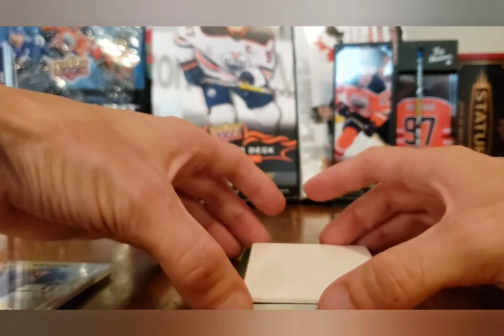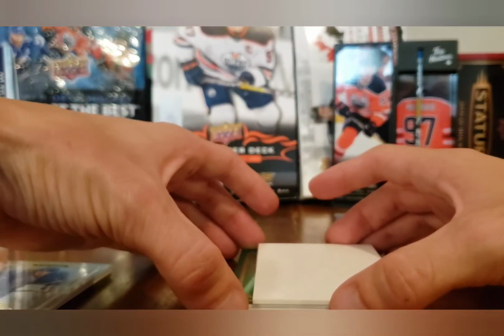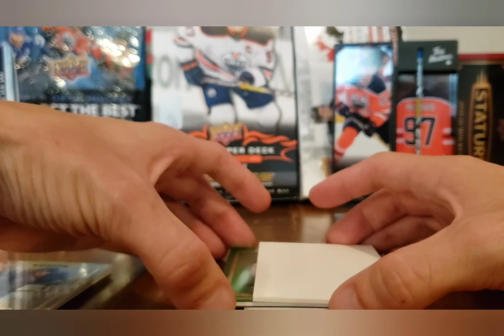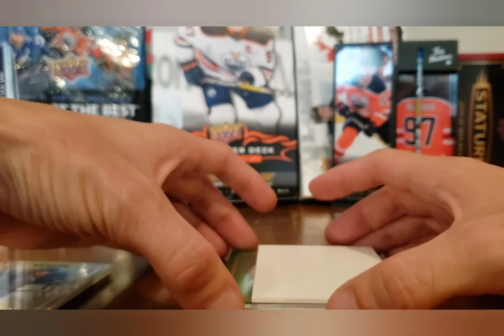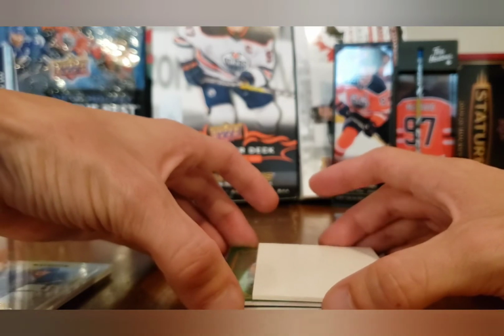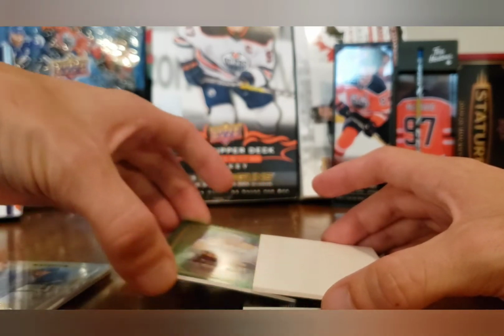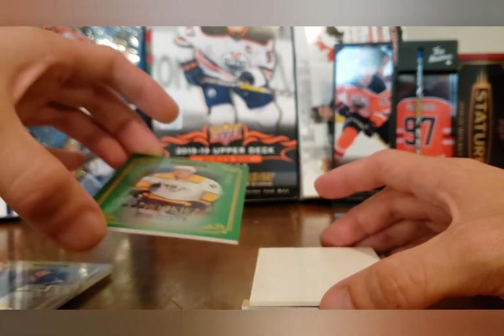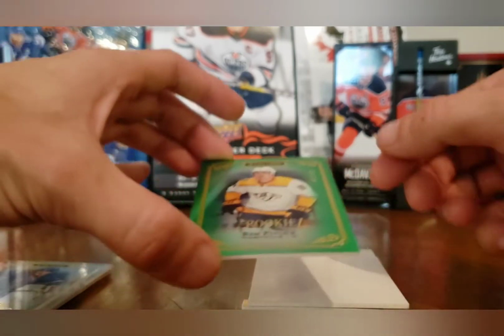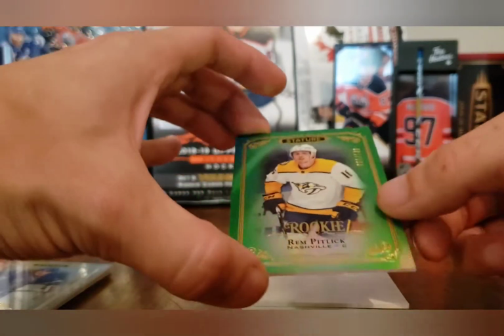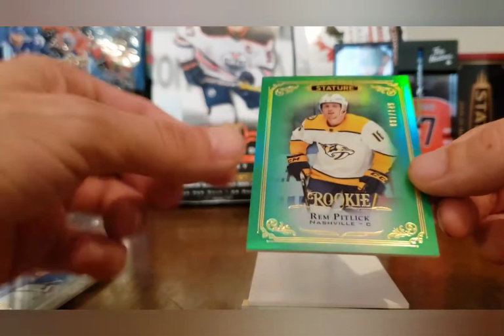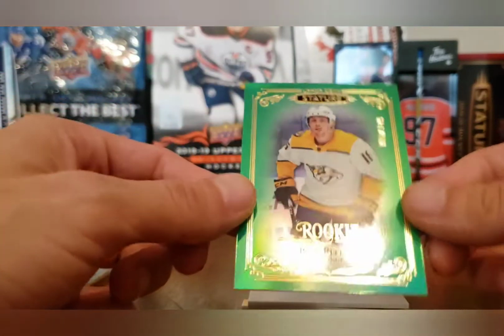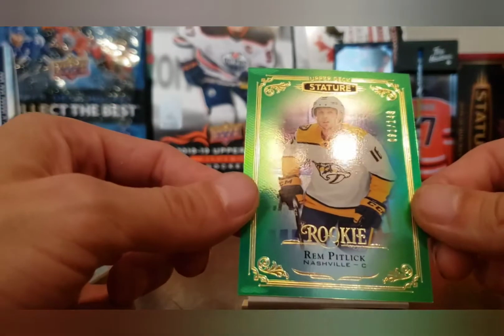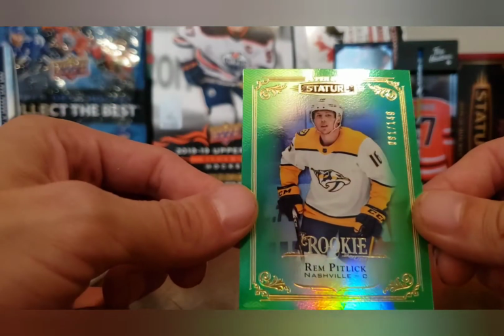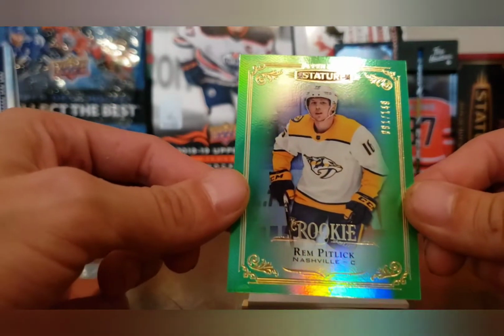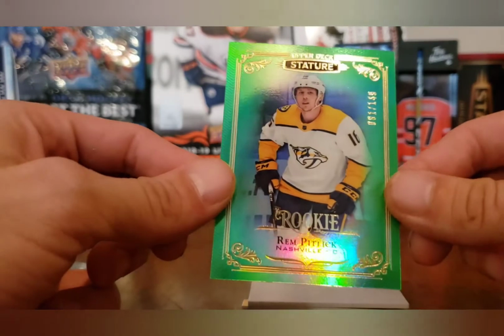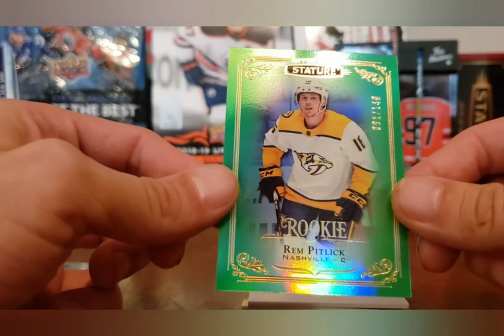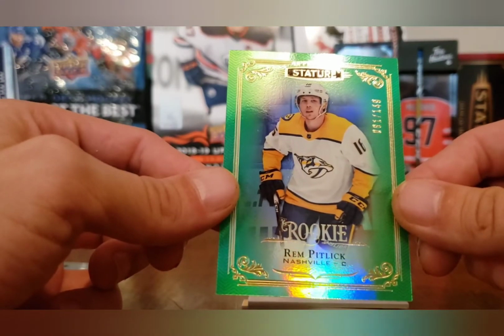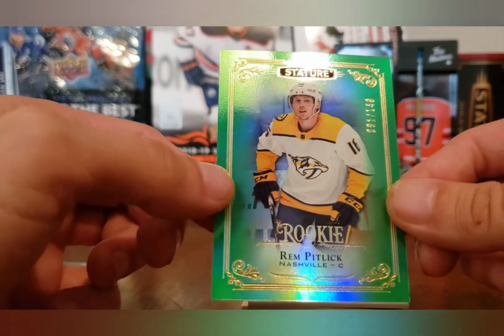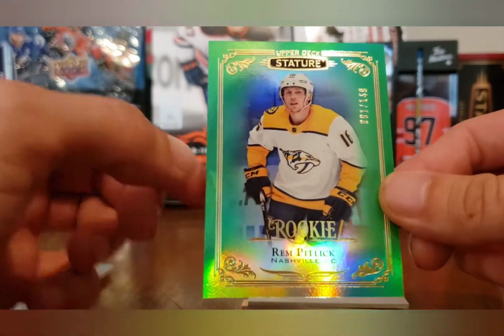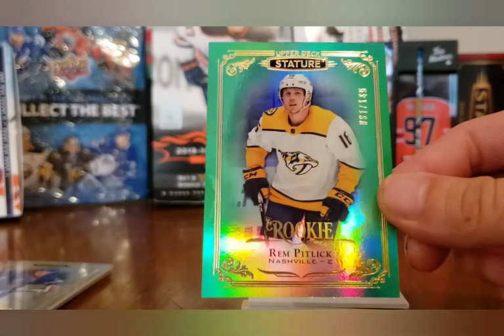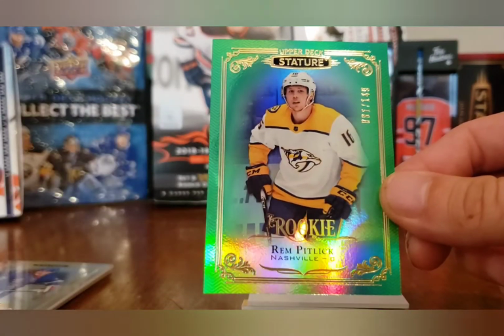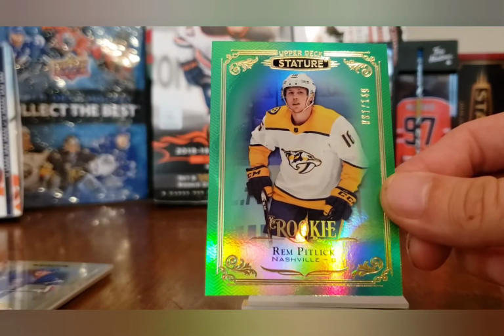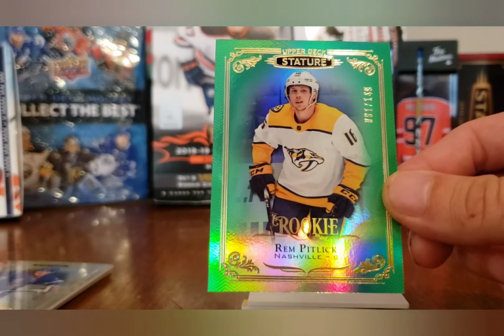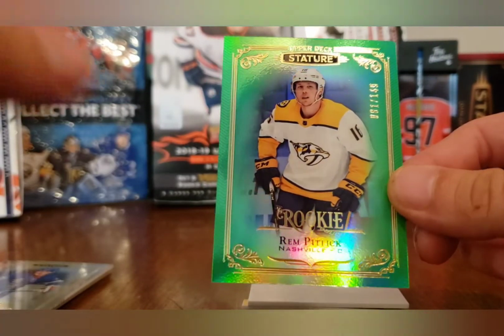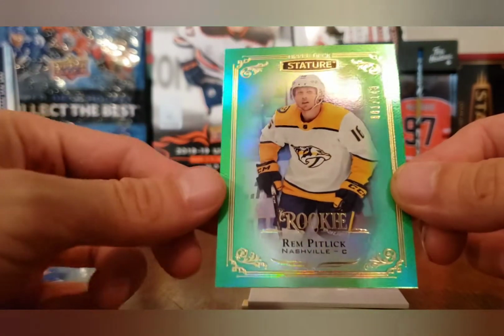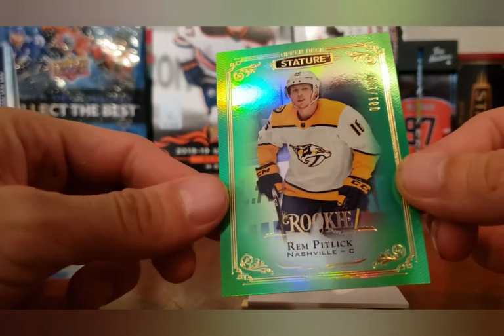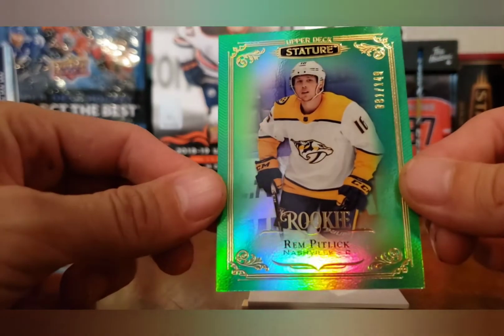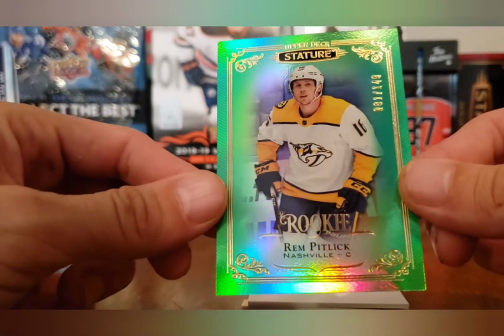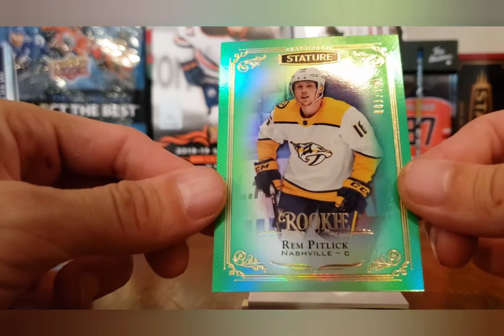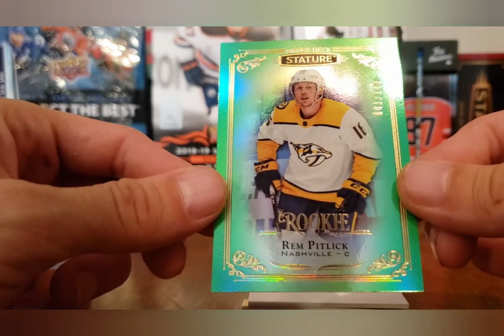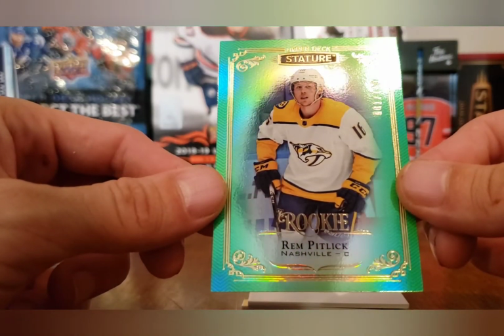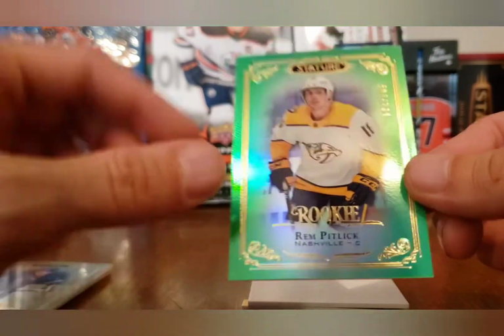It looks like my daughter's coming out. And we have a guy whose auto I actually hit in Stature before — not the best auto by any means — a Rem Pitlick auto.